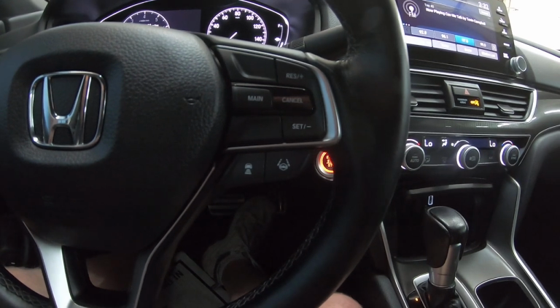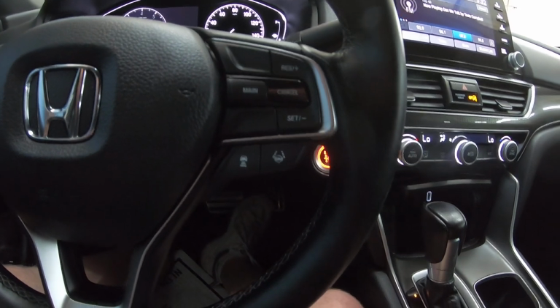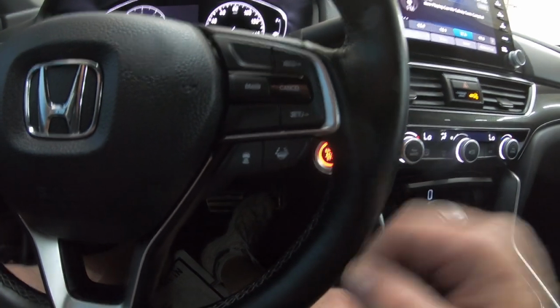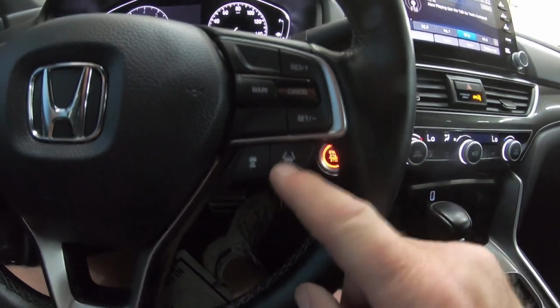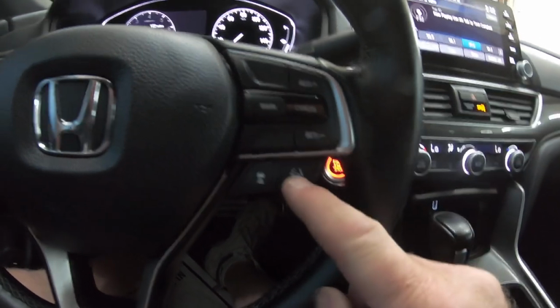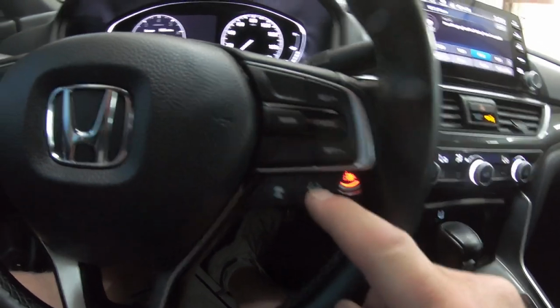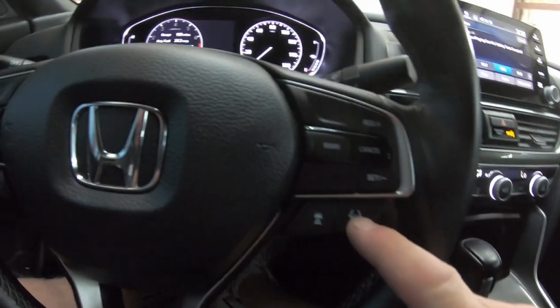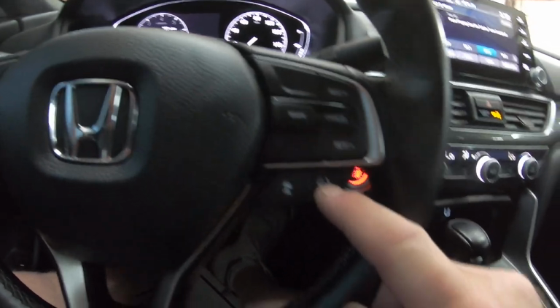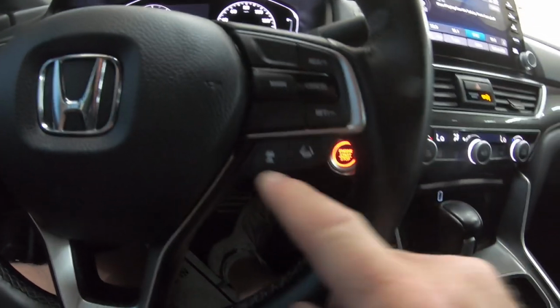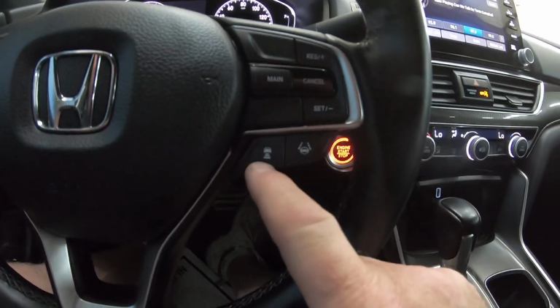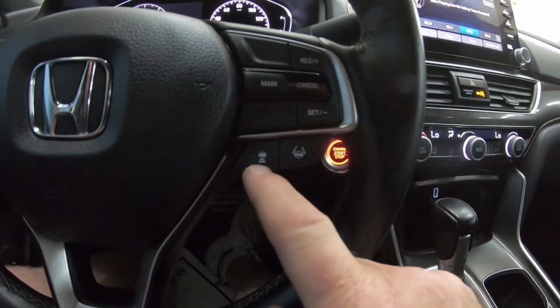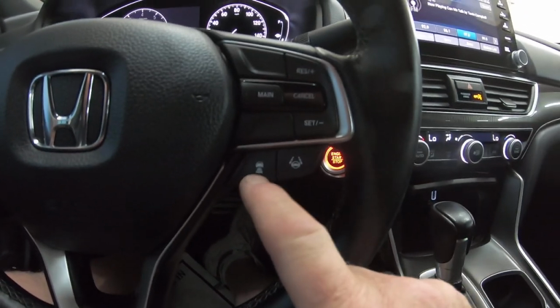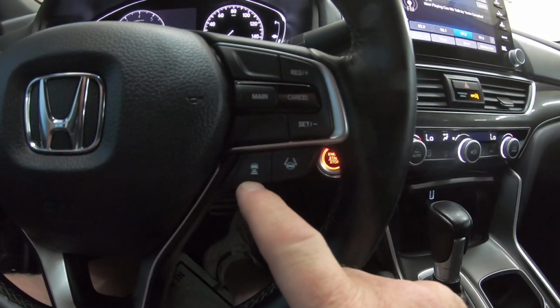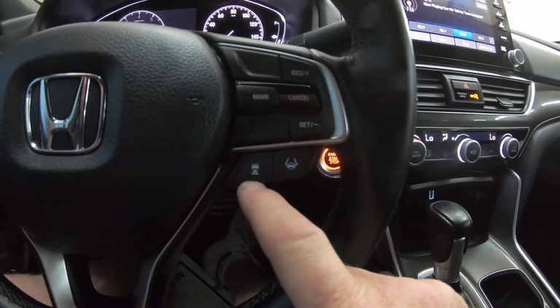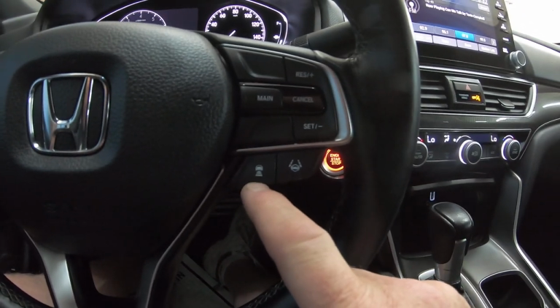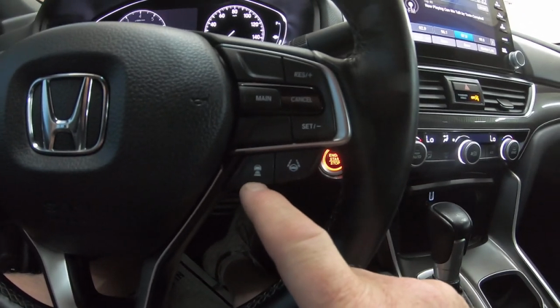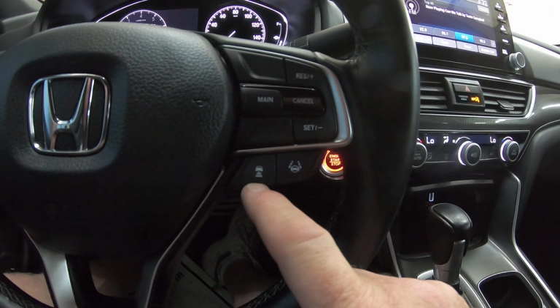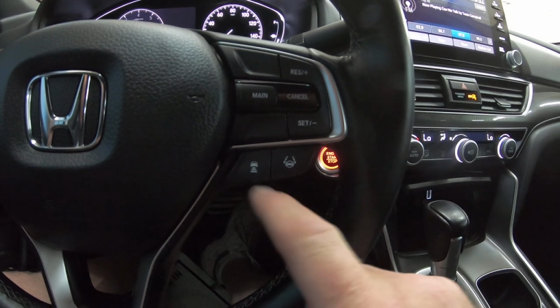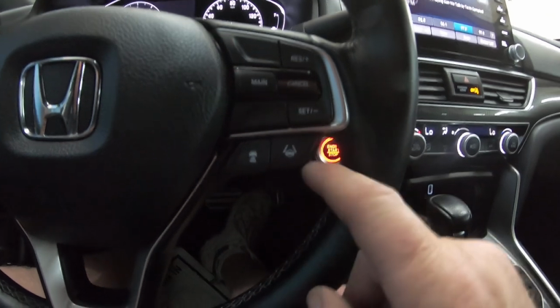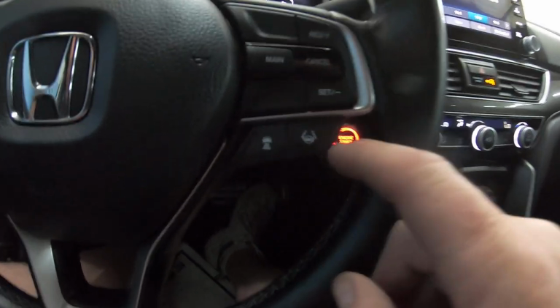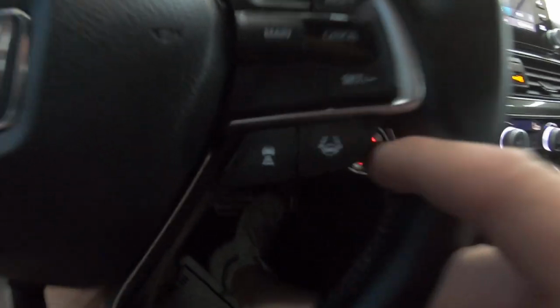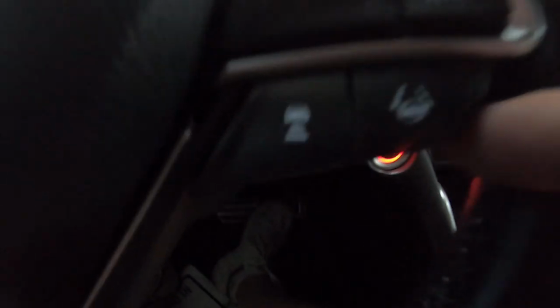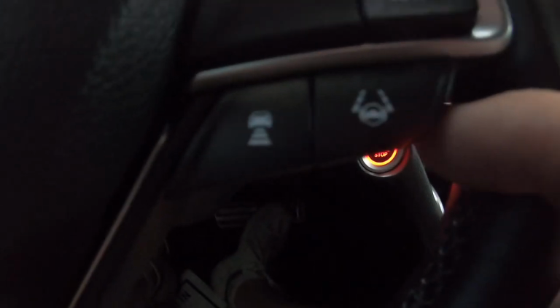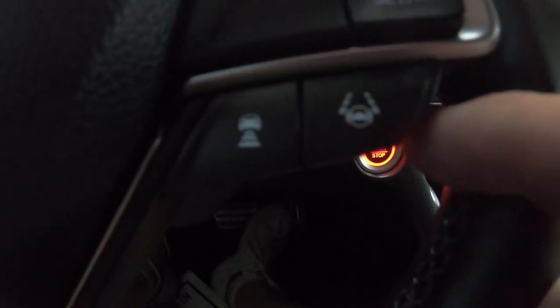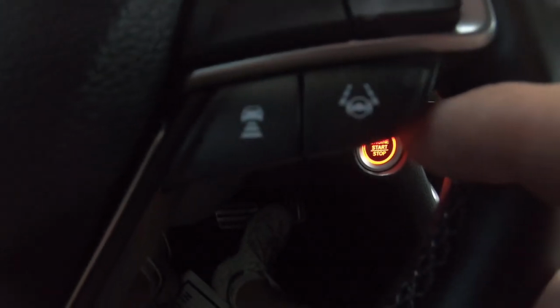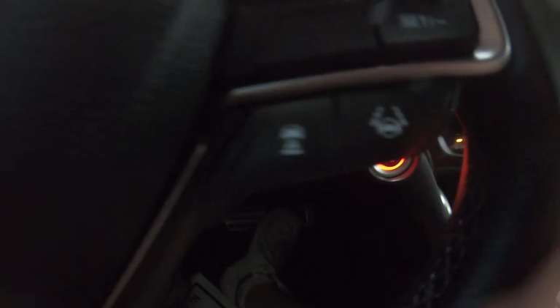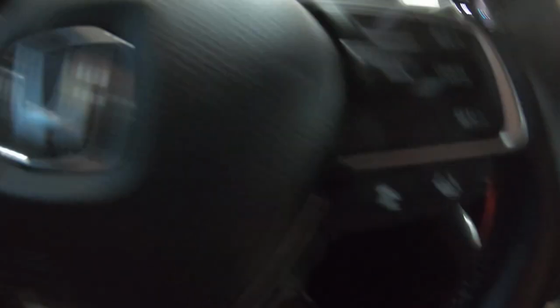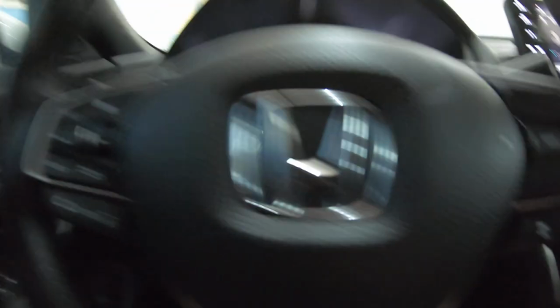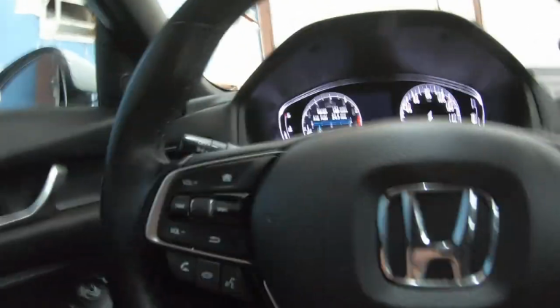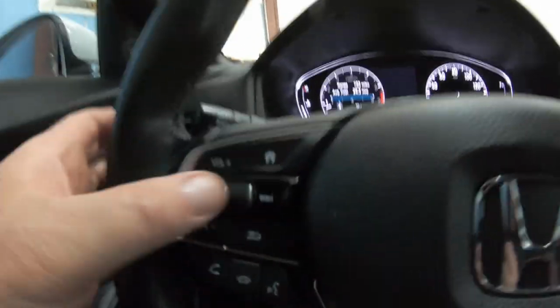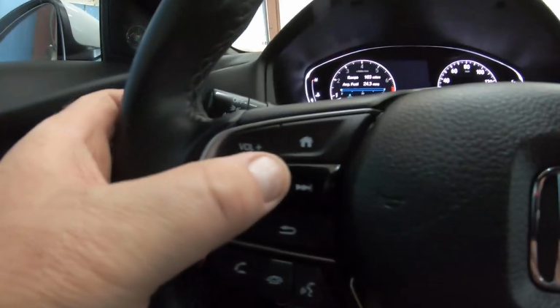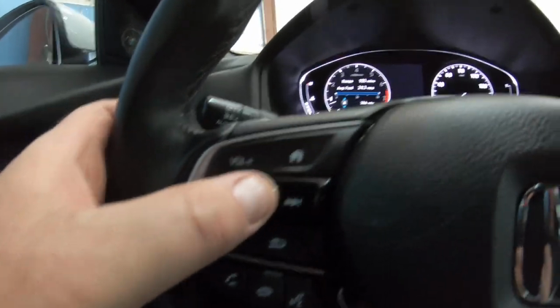This is all the cruise control stuff, lane departure, and collision controls over here.